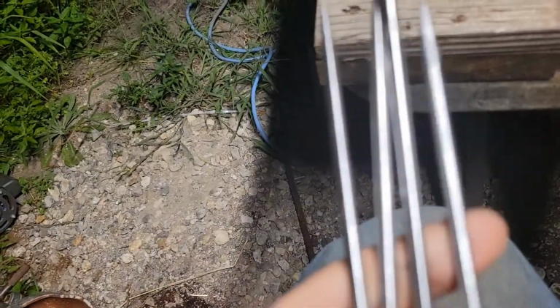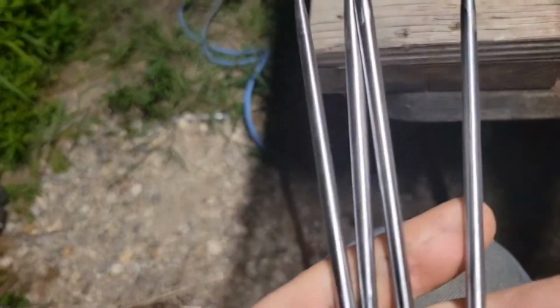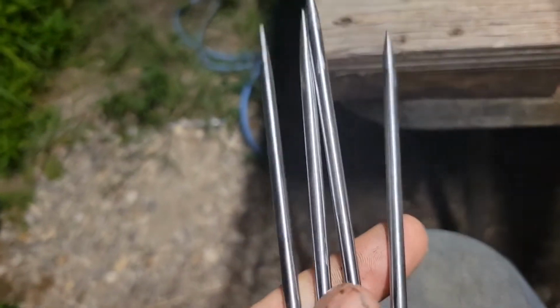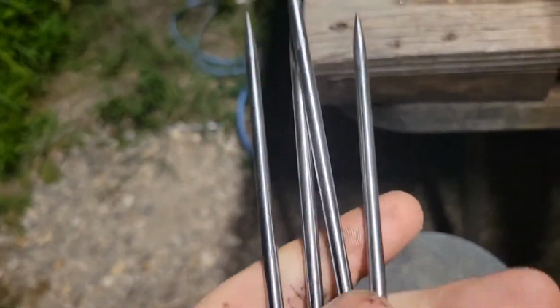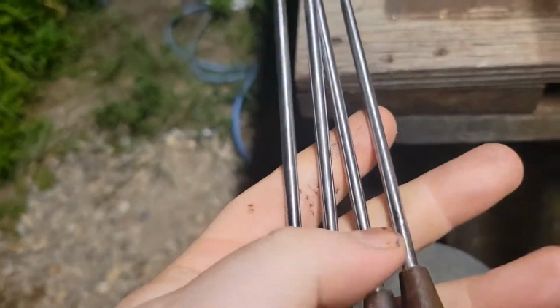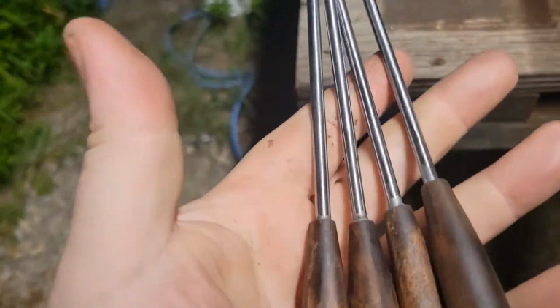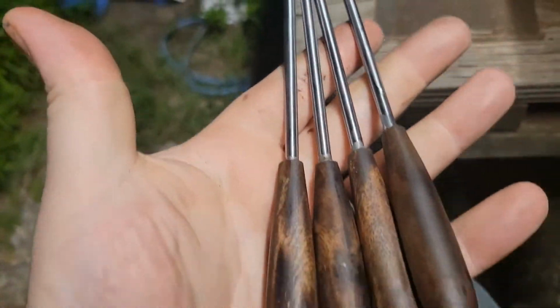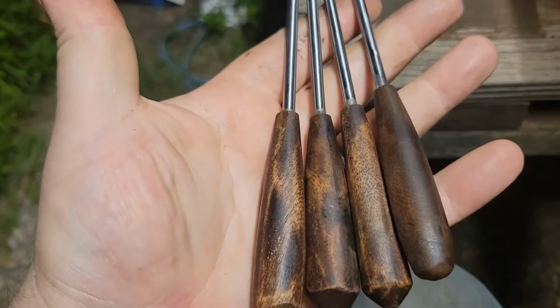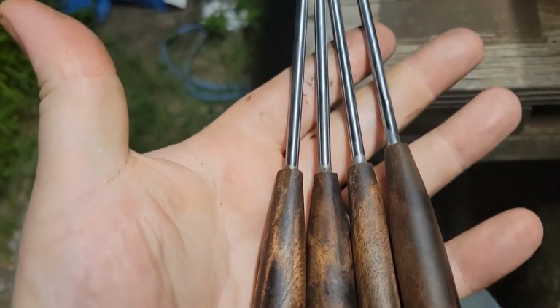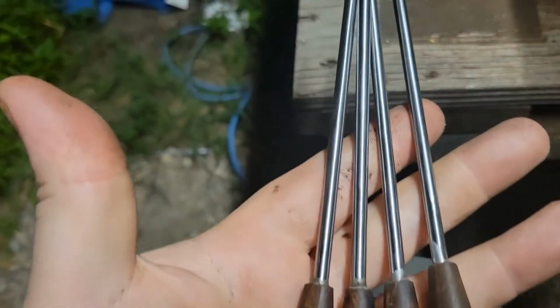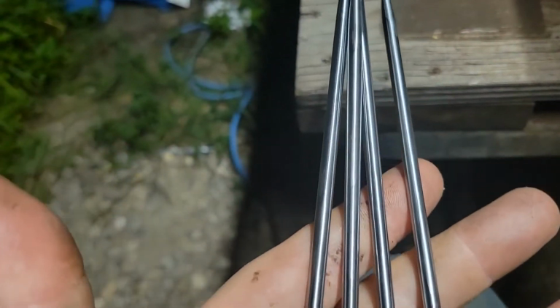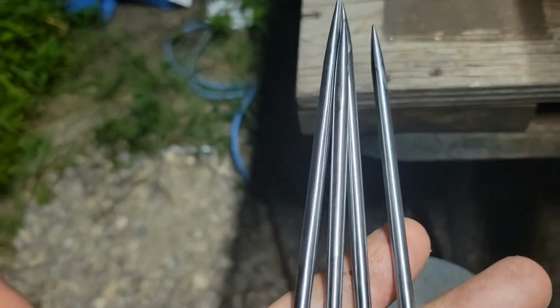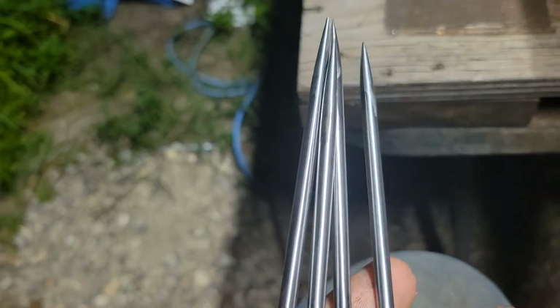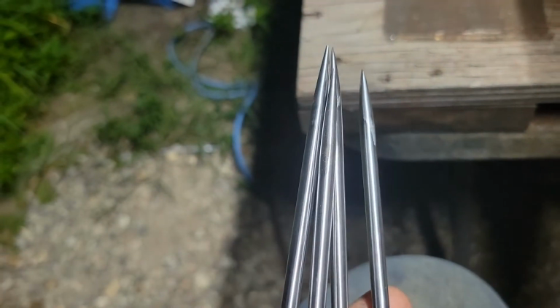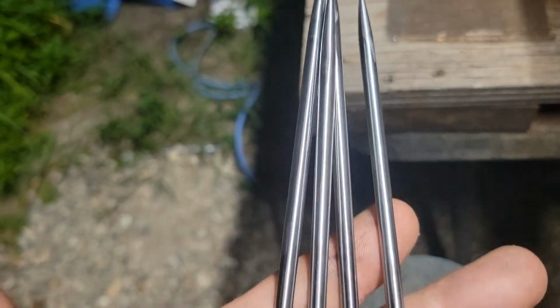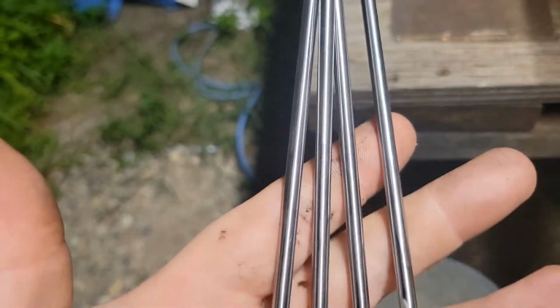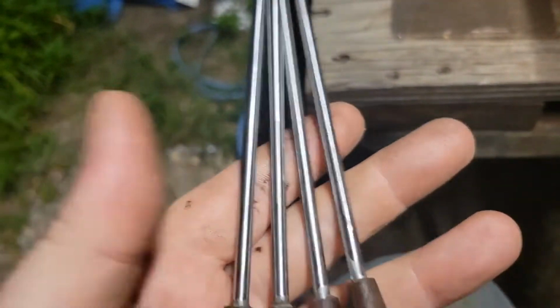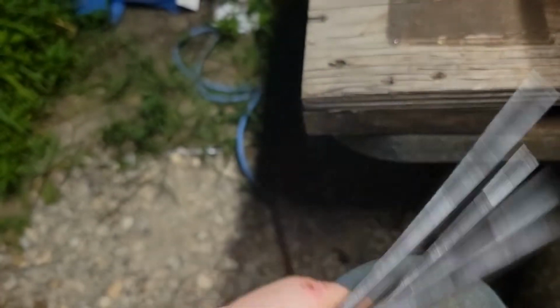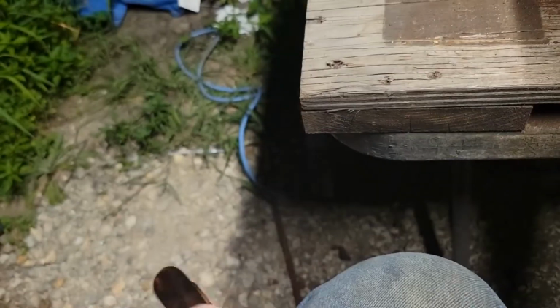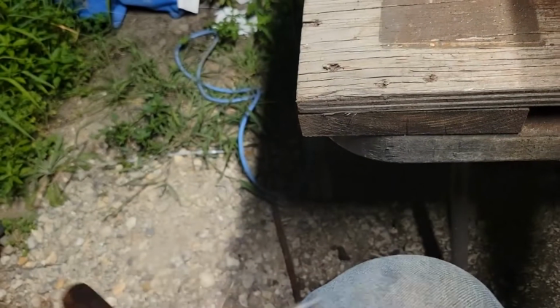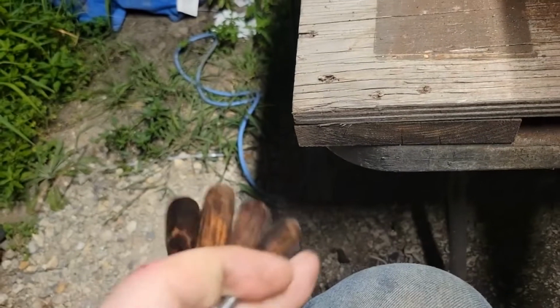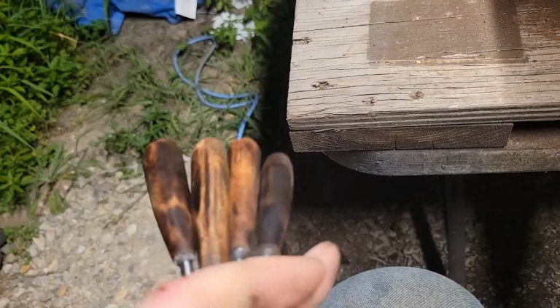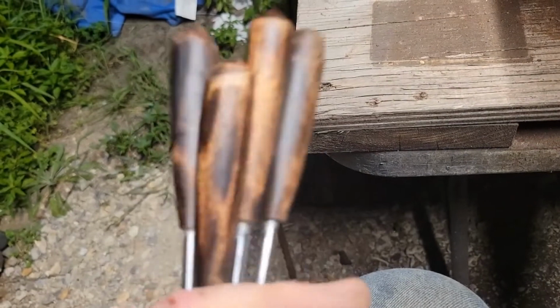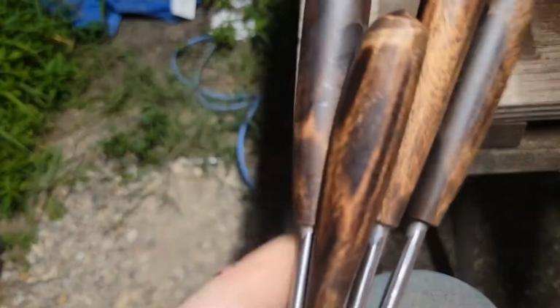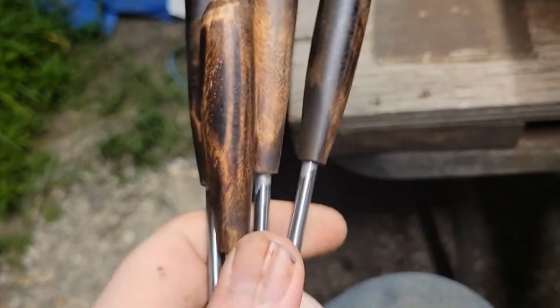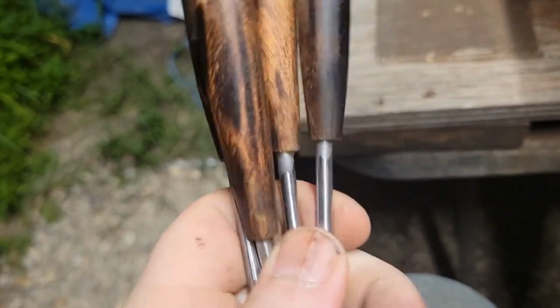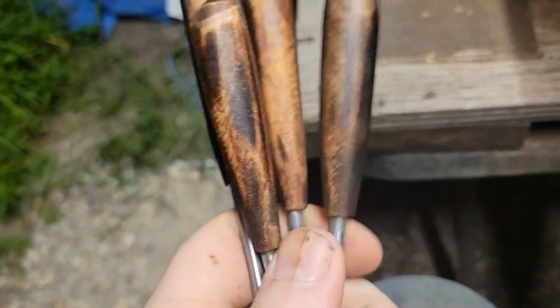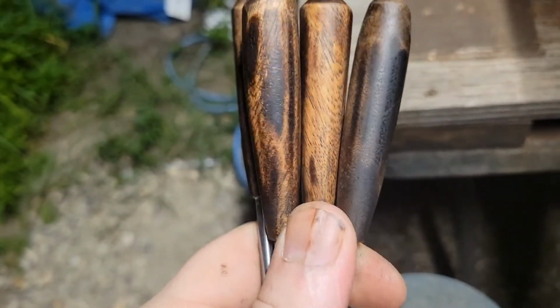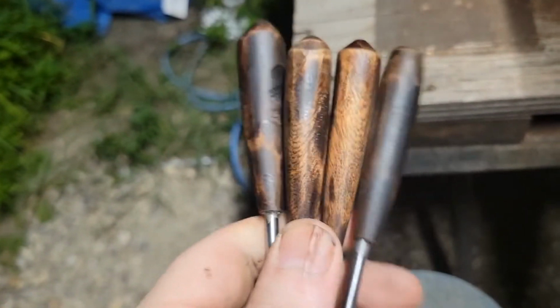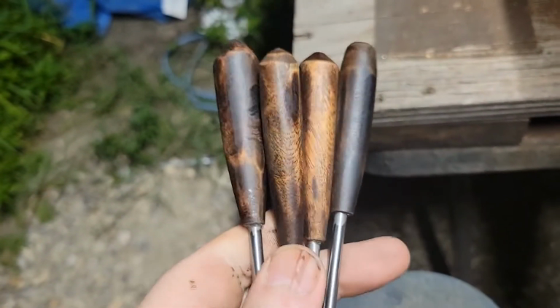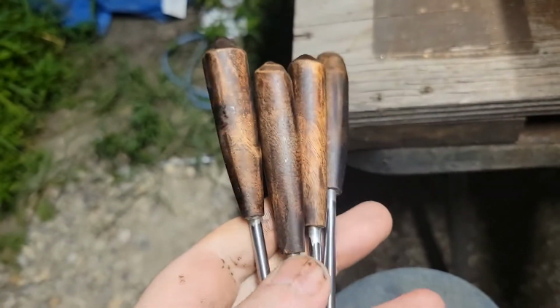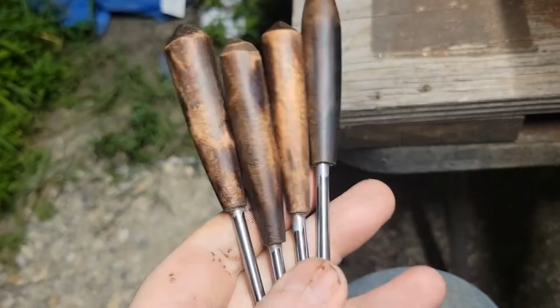There you go — cleaned up, polished, ready to go. For those of you playing the home game, you might notice that there's only four here now — there used to be five.